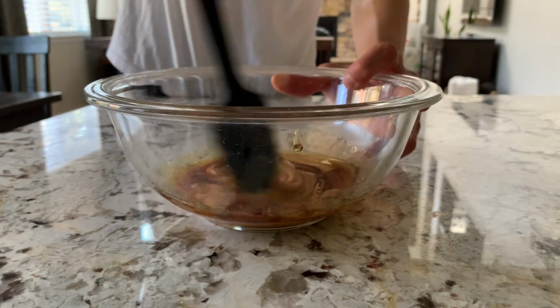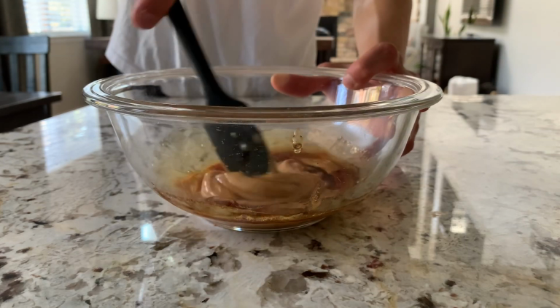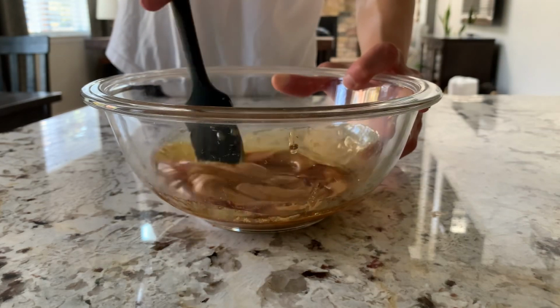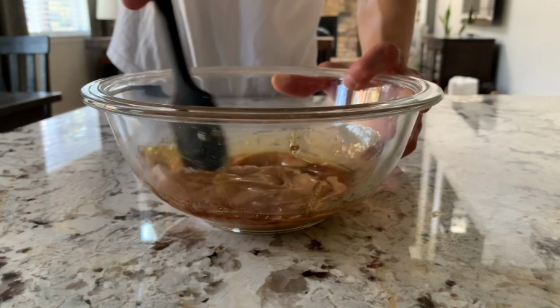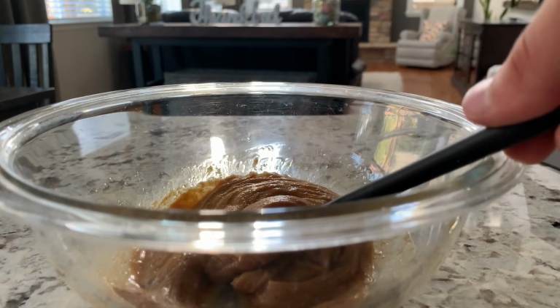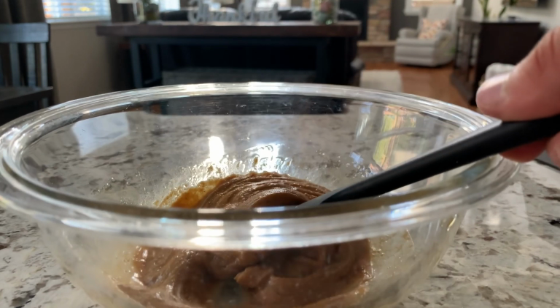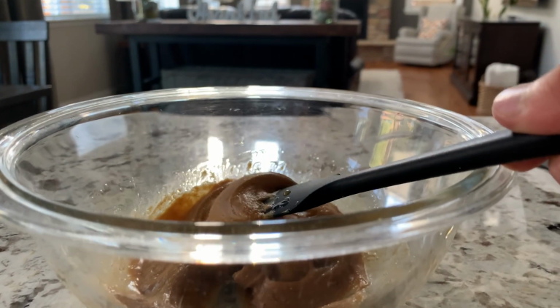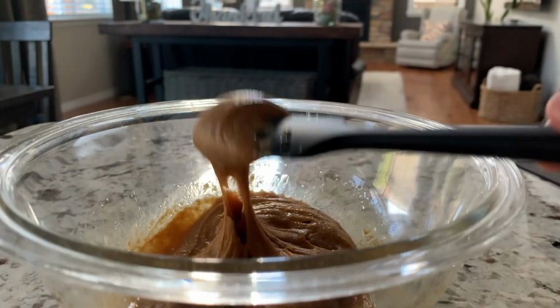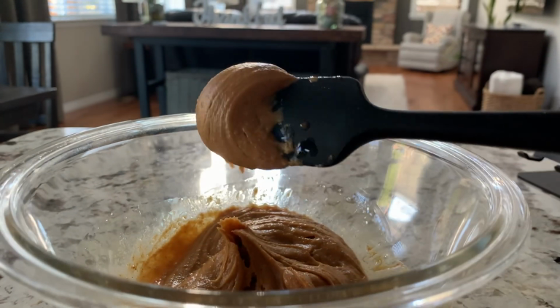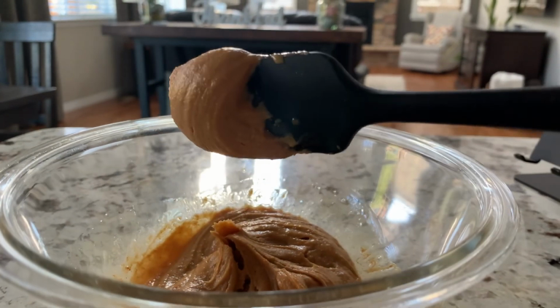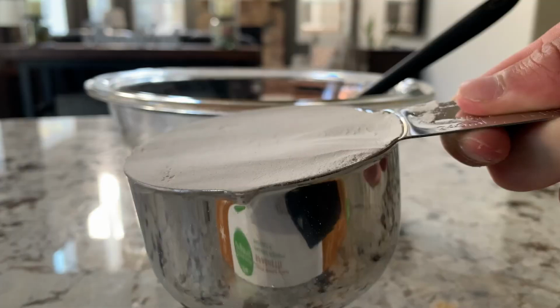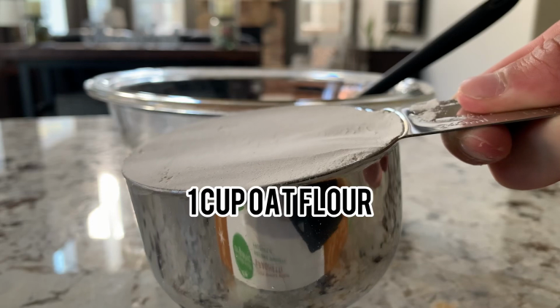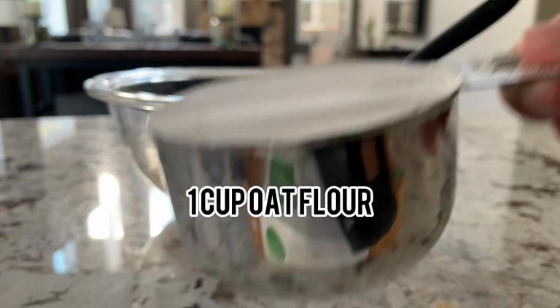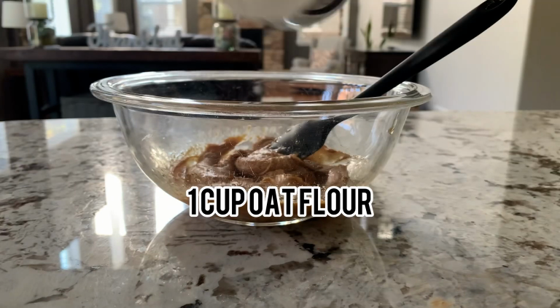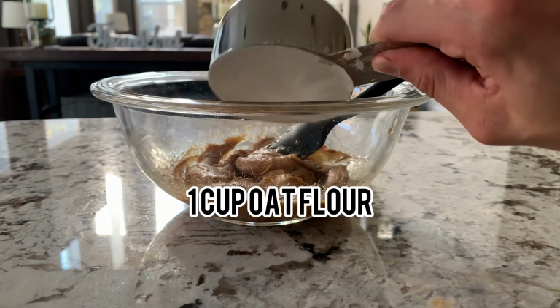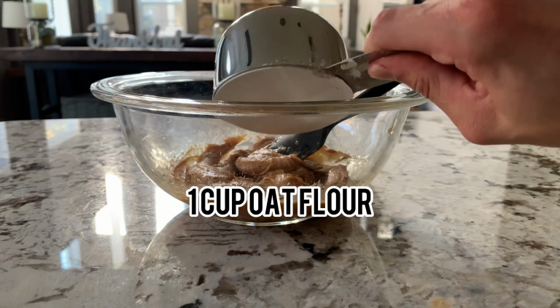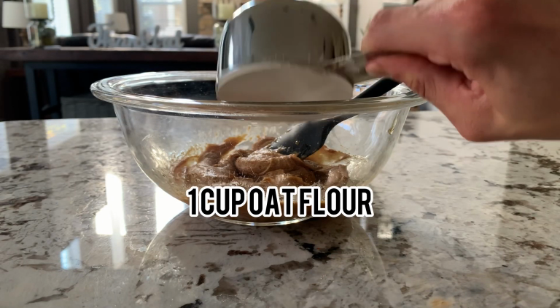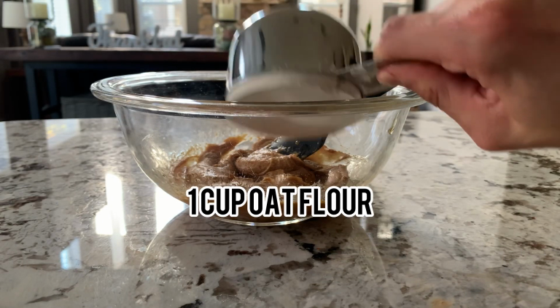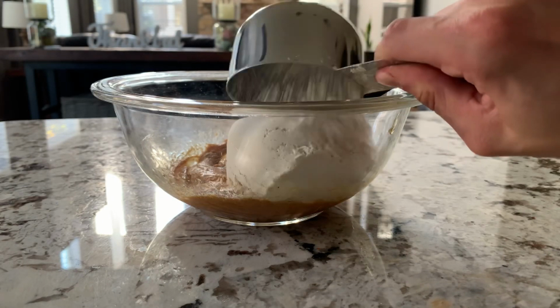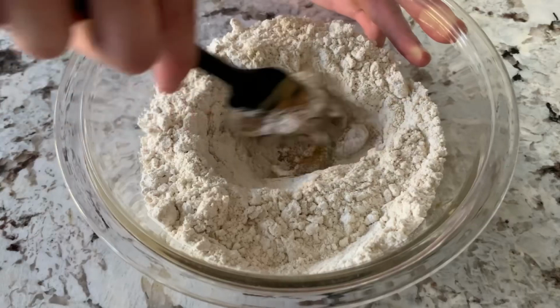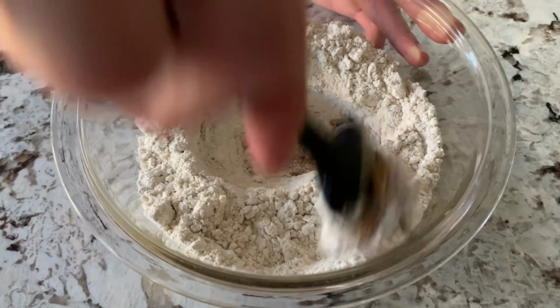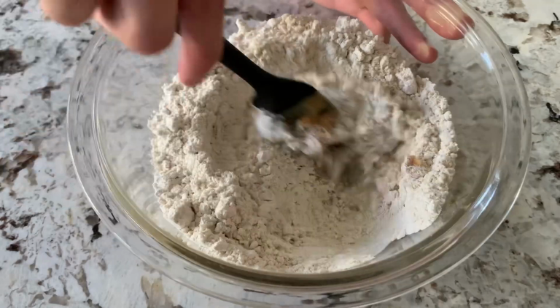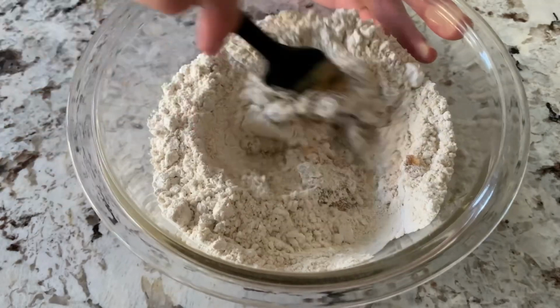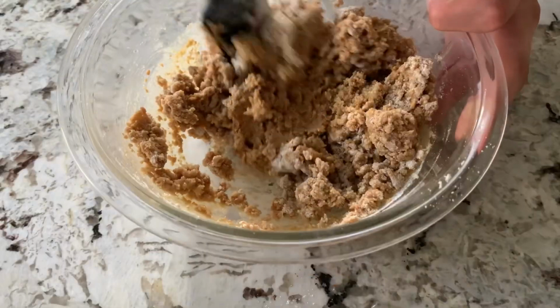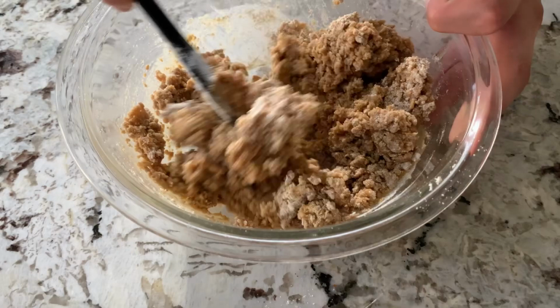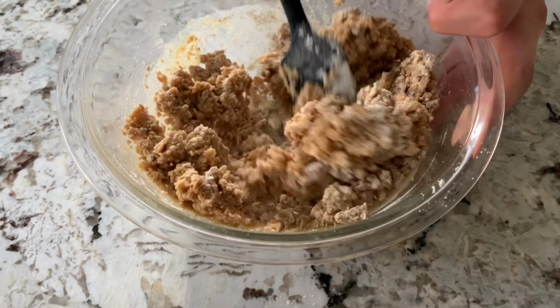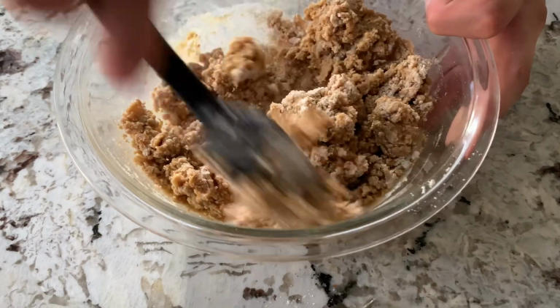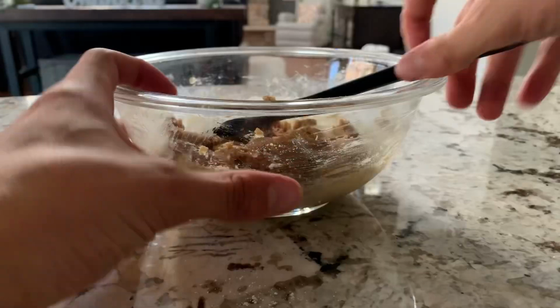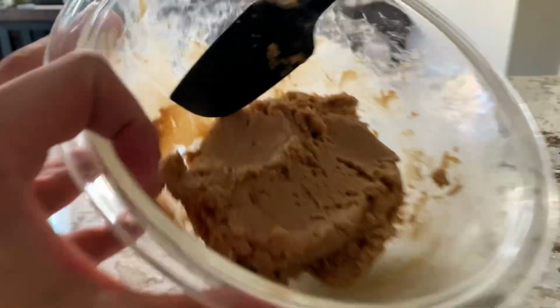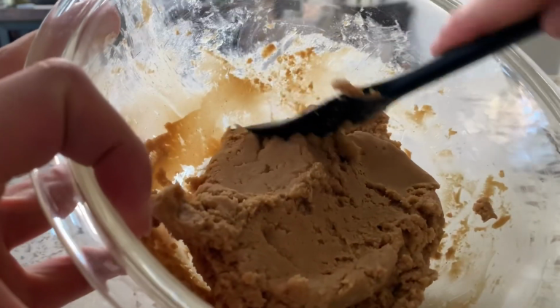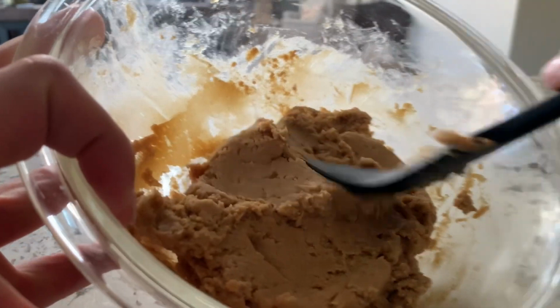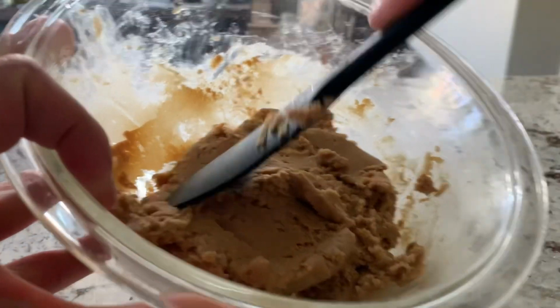Mix that up until it looks something like this and then add one cup of oat flour. Start to mix that up — it'll look a little dry at first but soon it'll start looking like cookie dough.